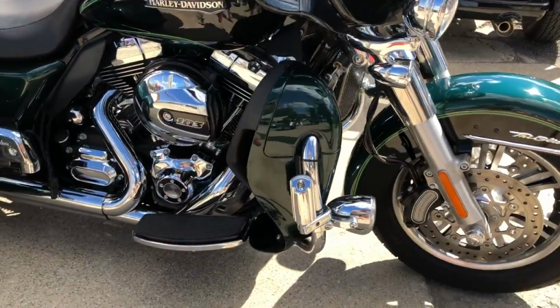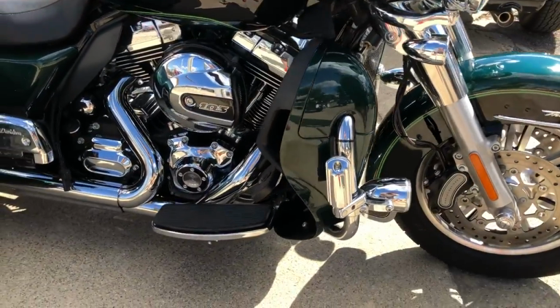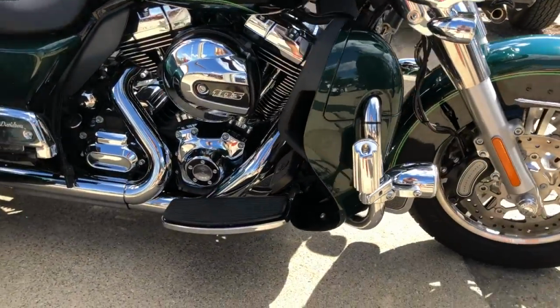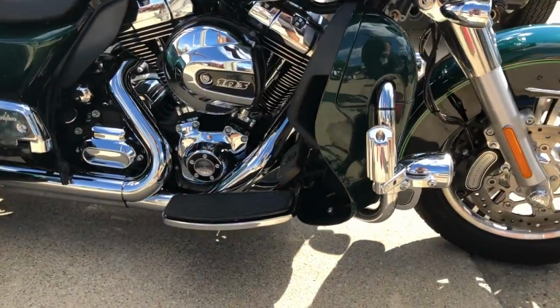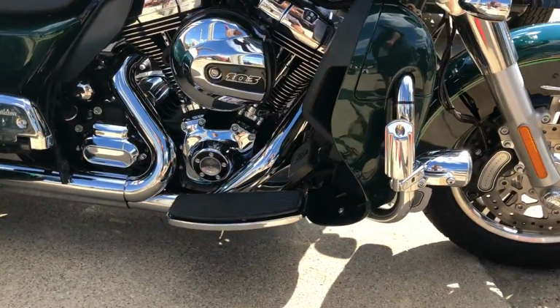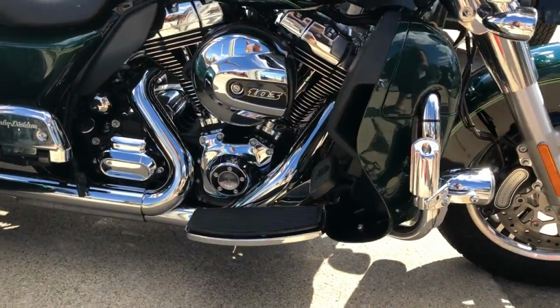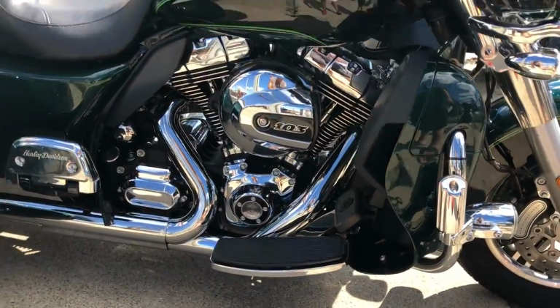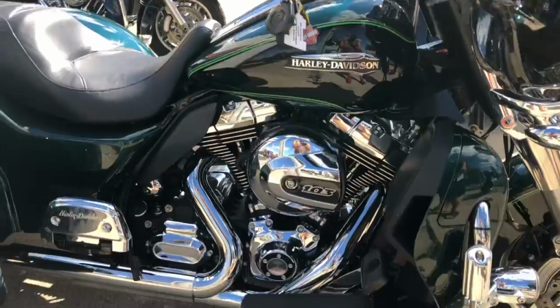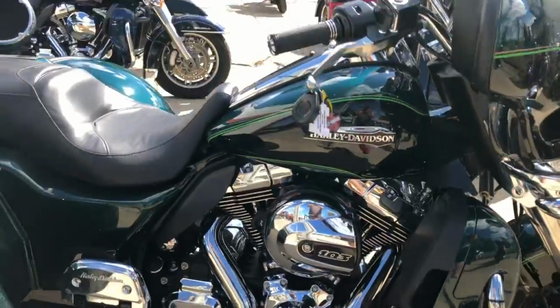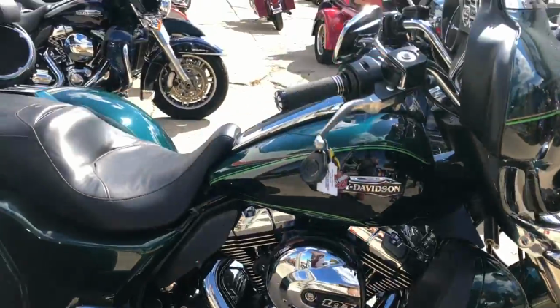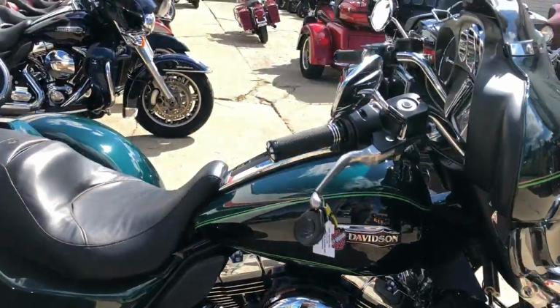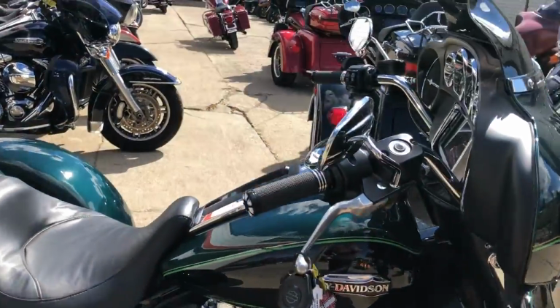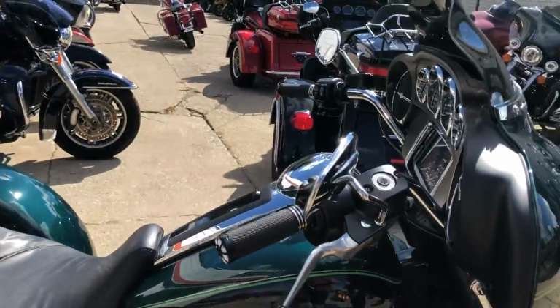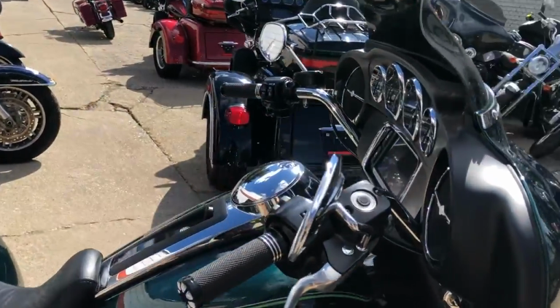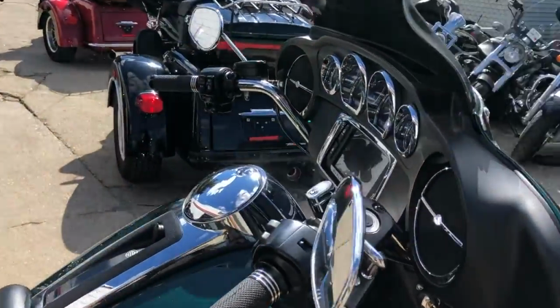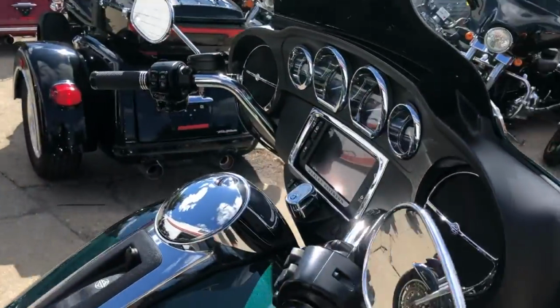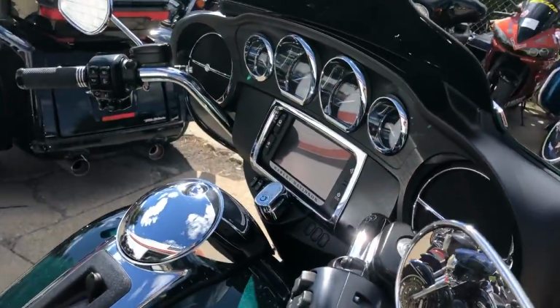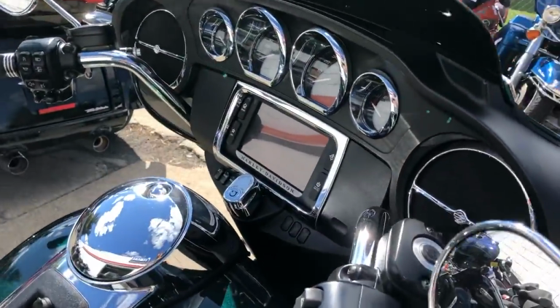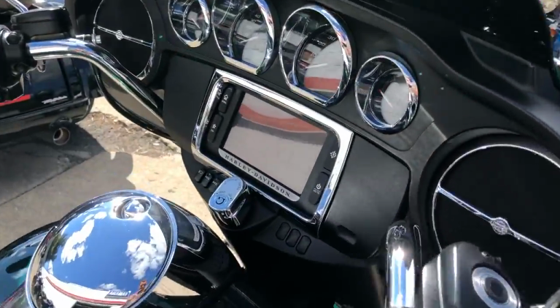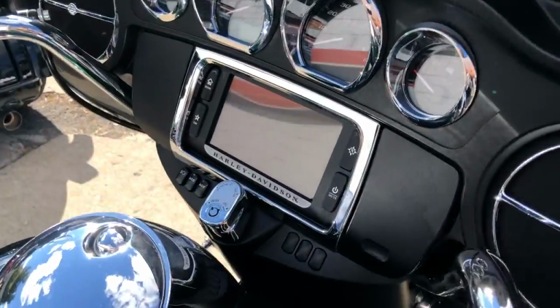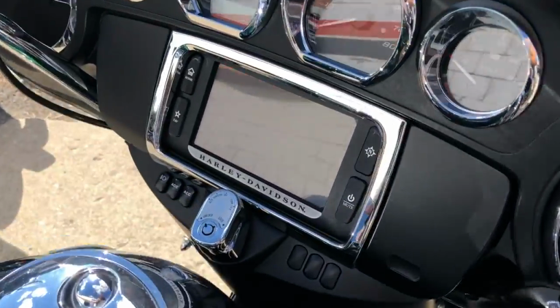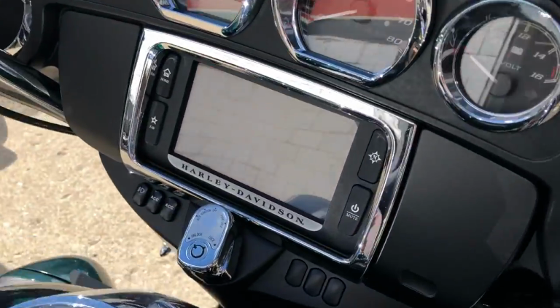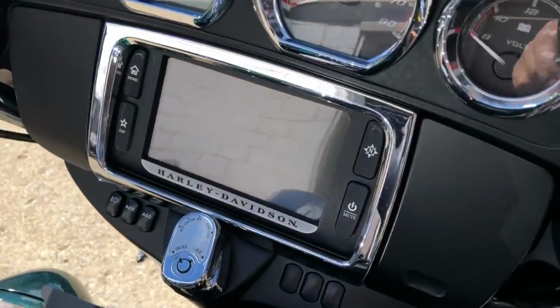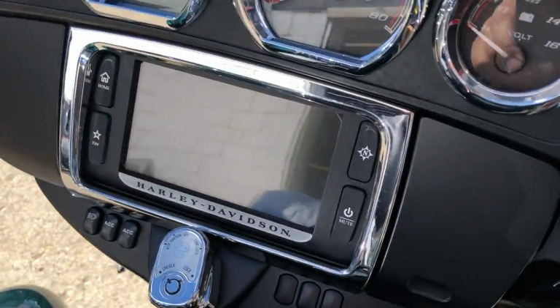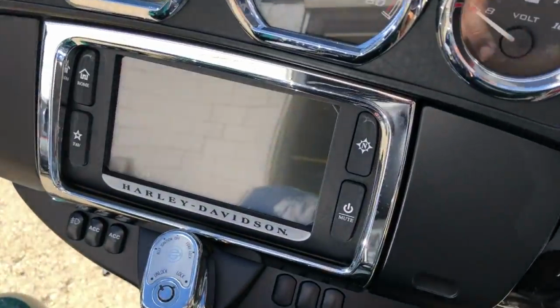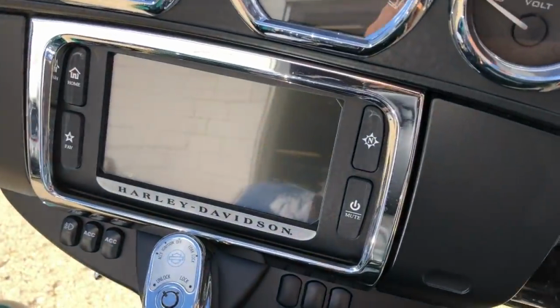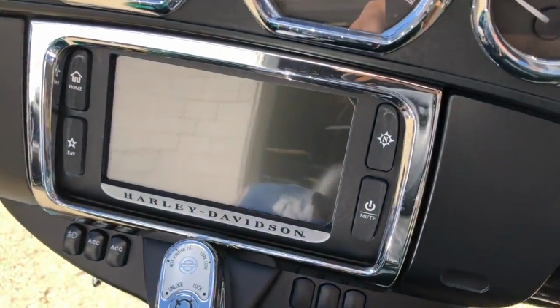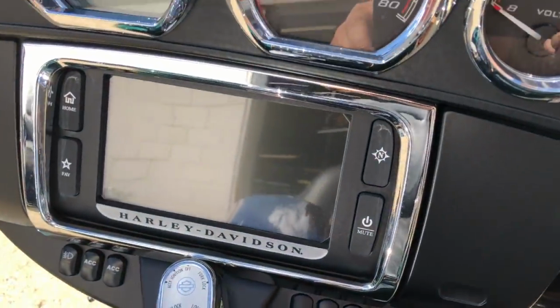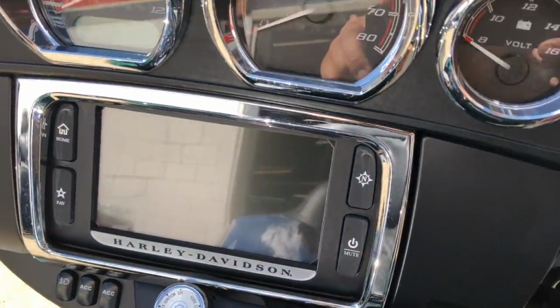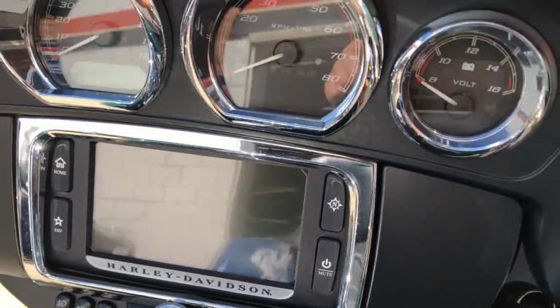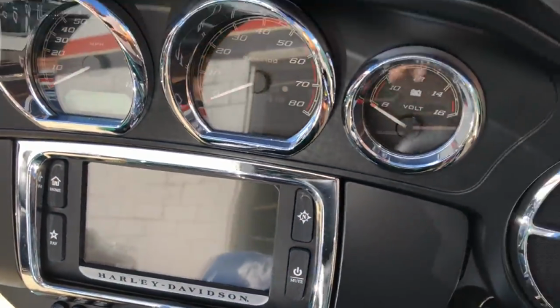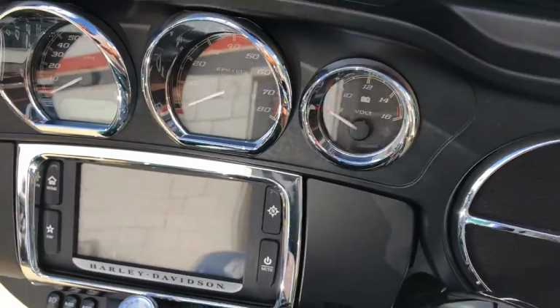Oversized LED navigation screen — we're going to zoom in on that for you right now. Punch your GPS coordinates in and go.